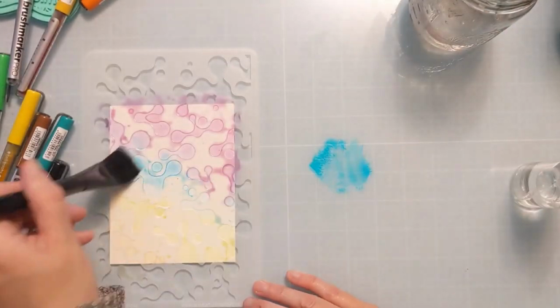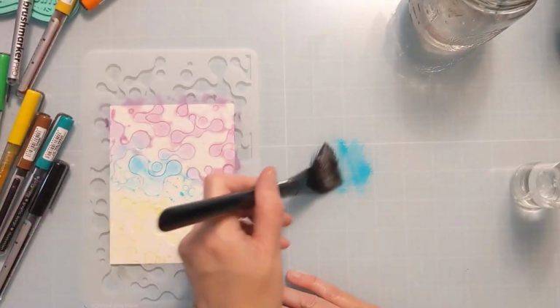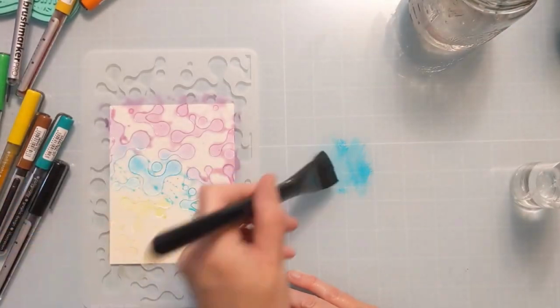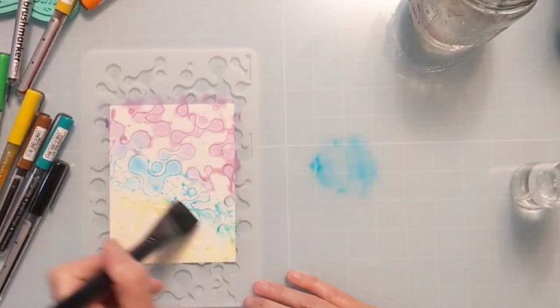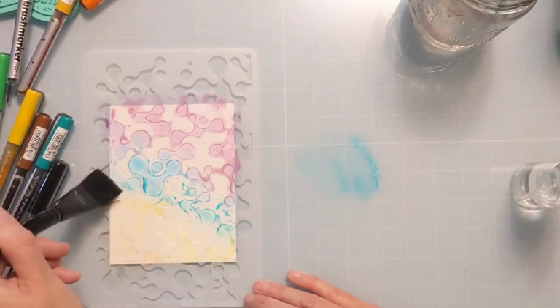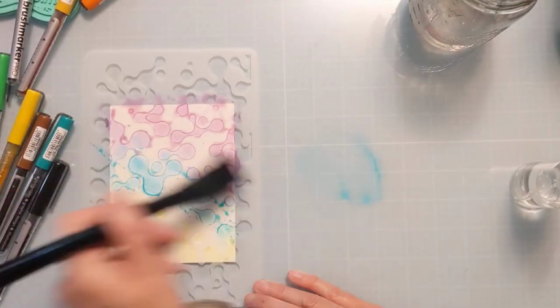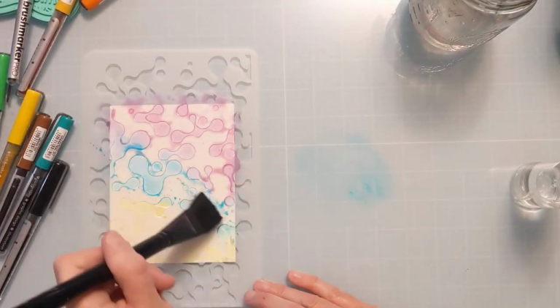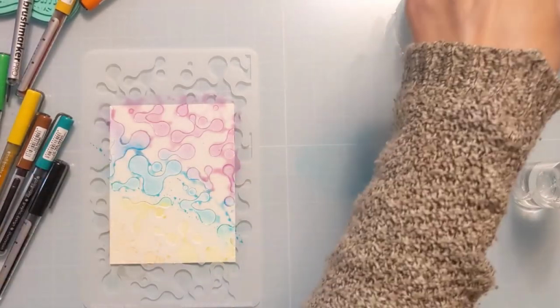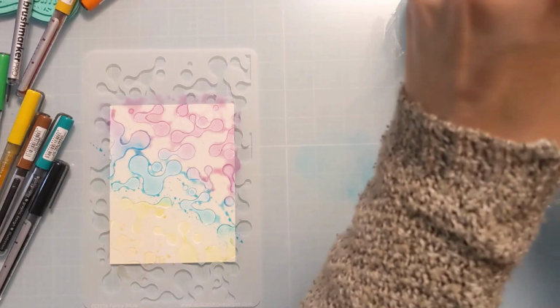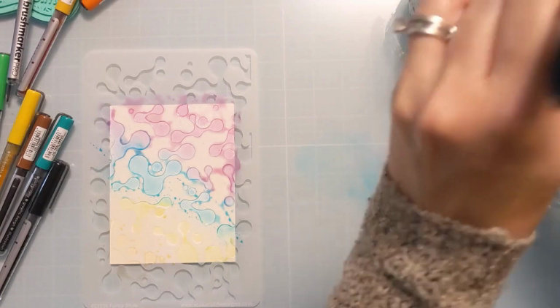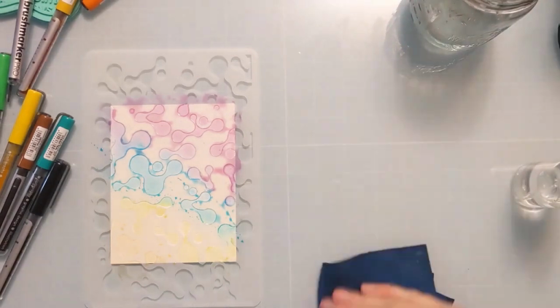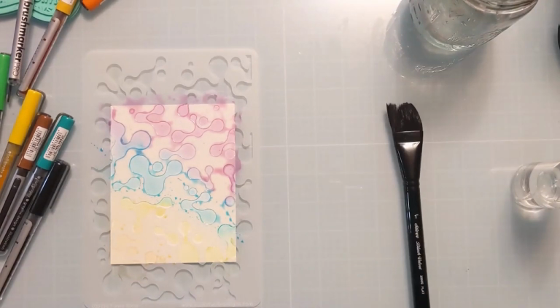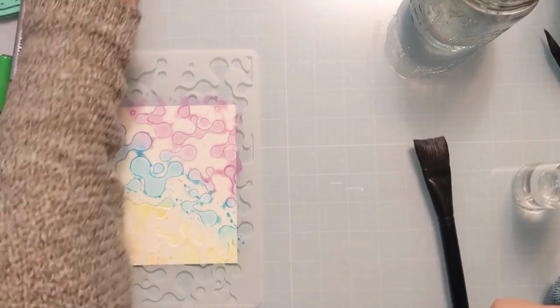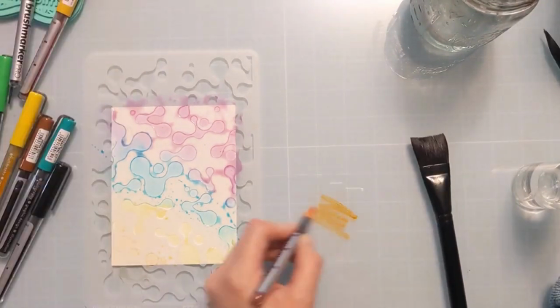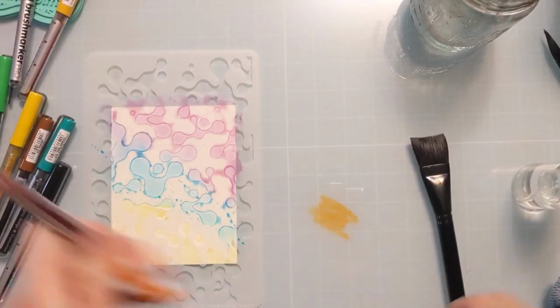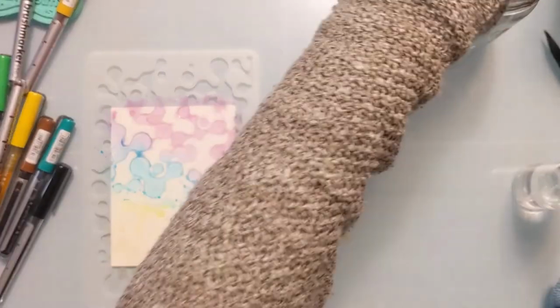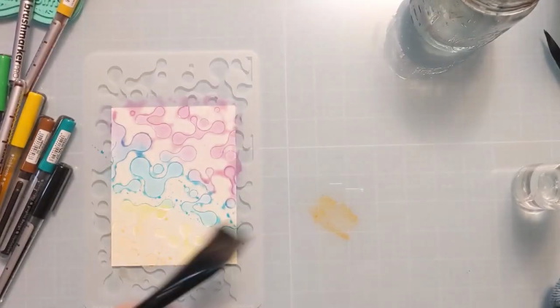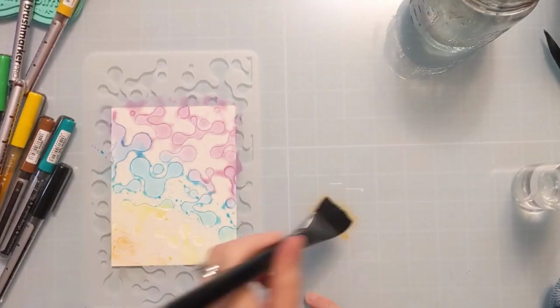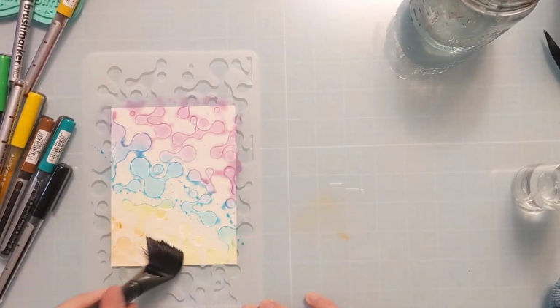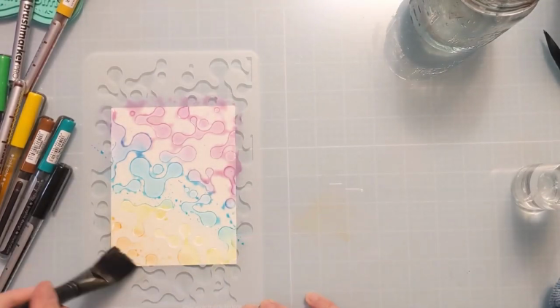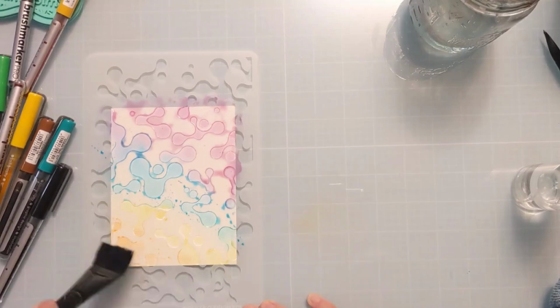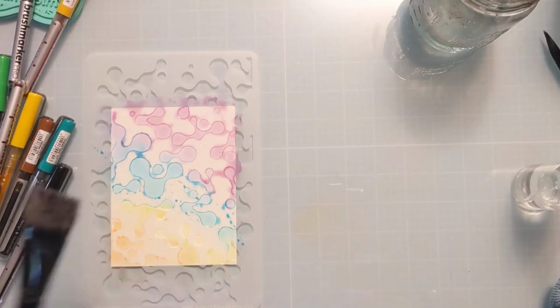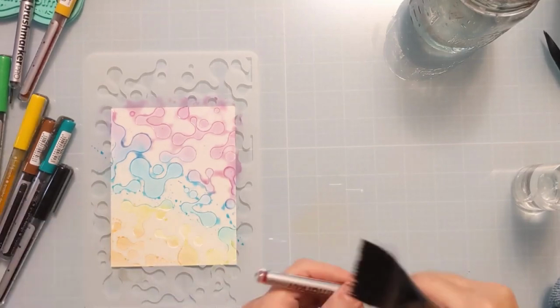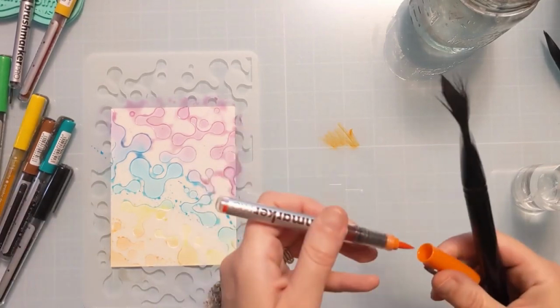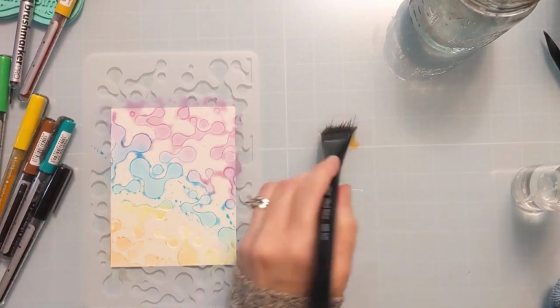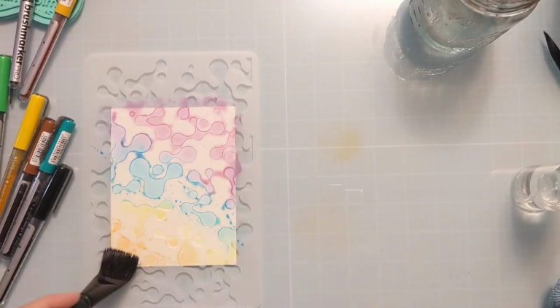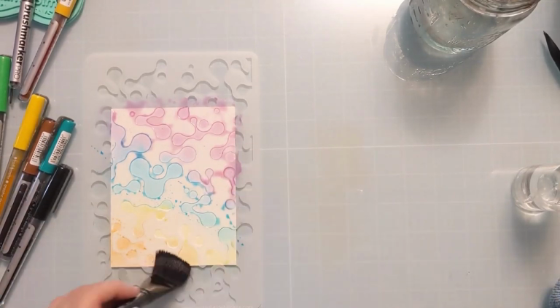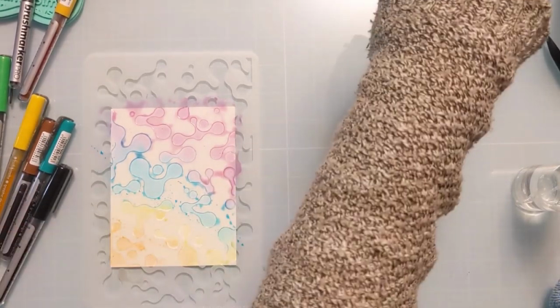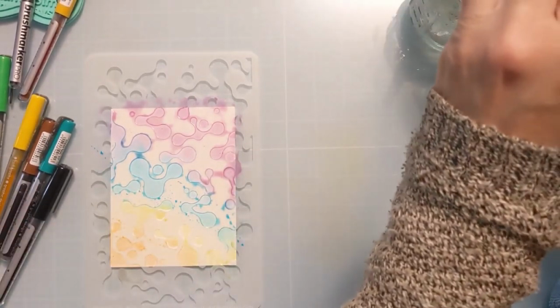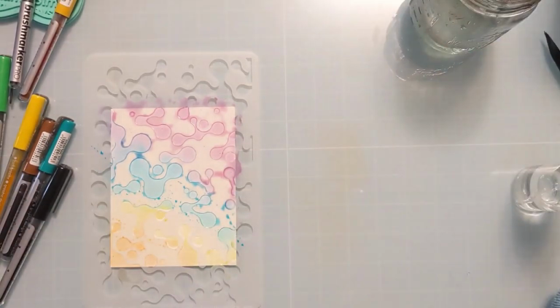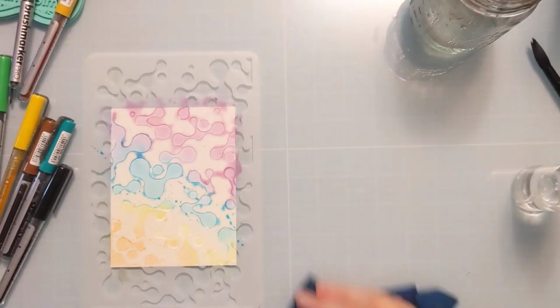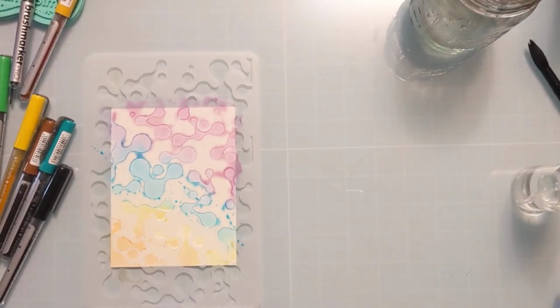You can see it's working a lot better with this one-inch watercolor brush. I did stop being lazy and got a little jar of water just to actually saturate the brush, because it made it a lot easier to kind of get it down in the wells of the stencil.